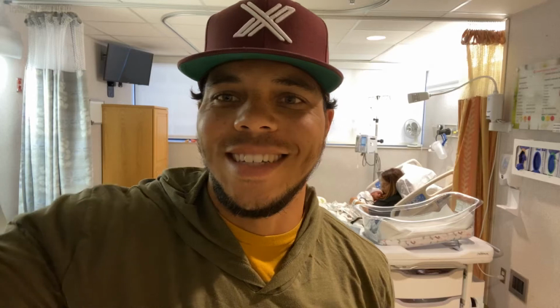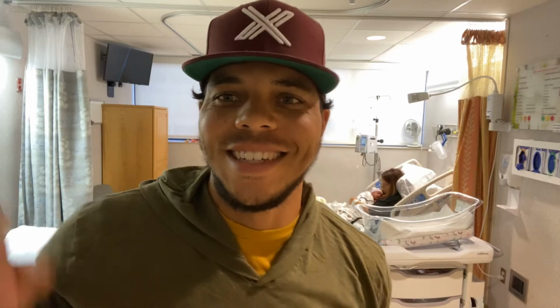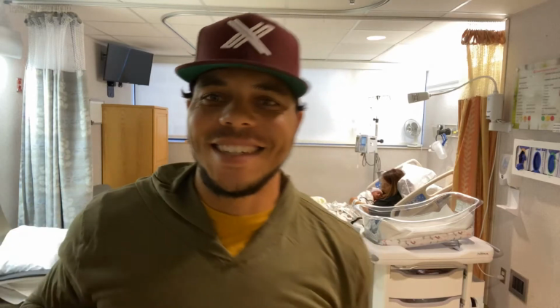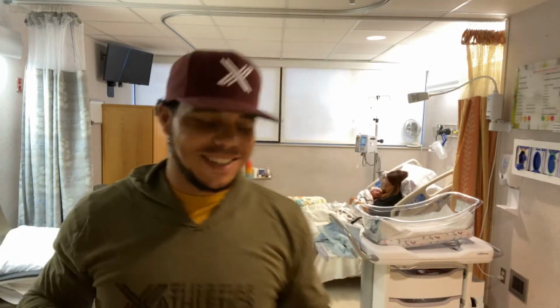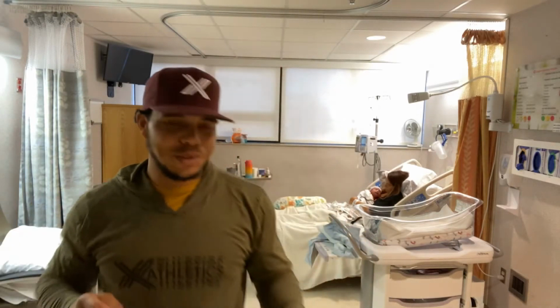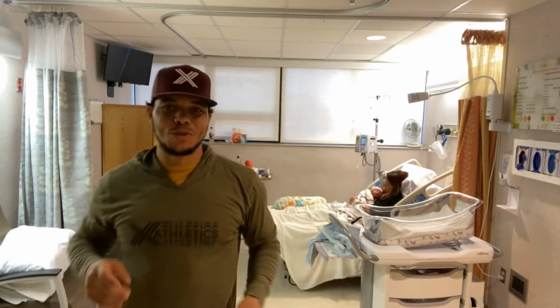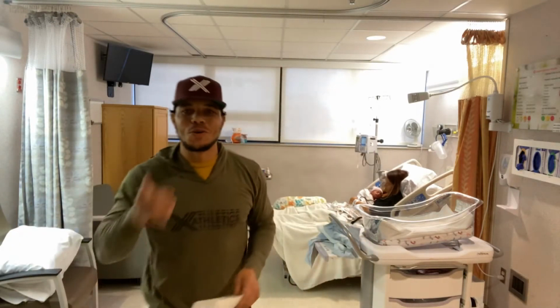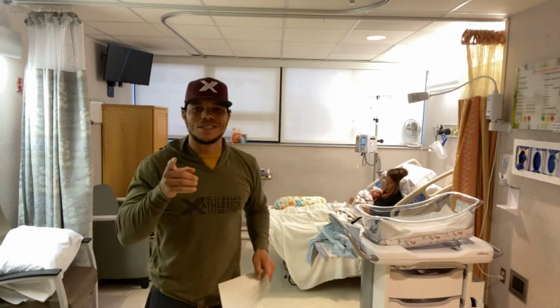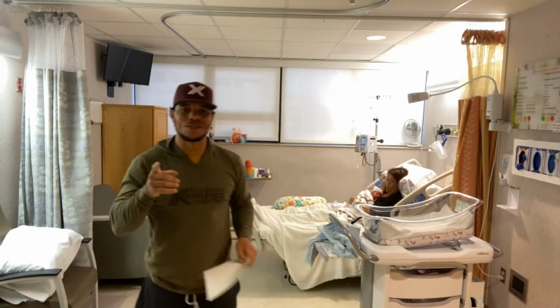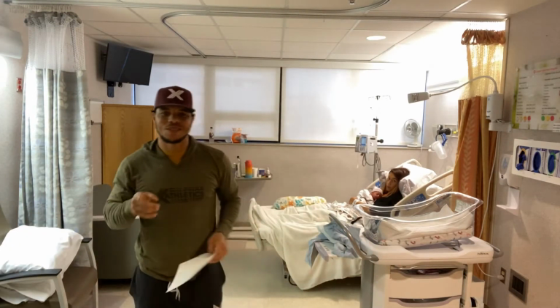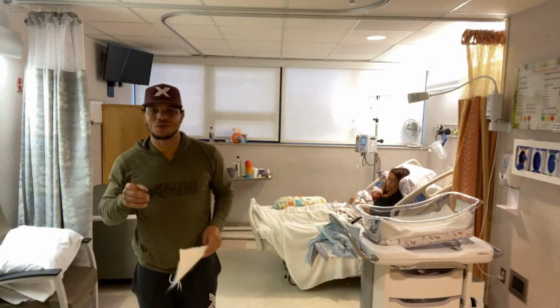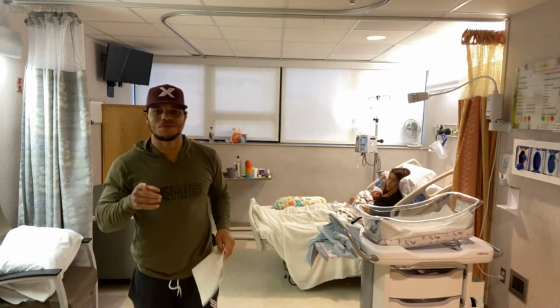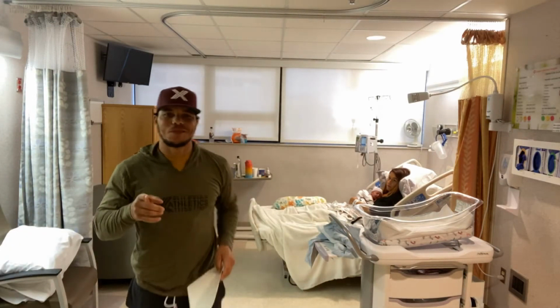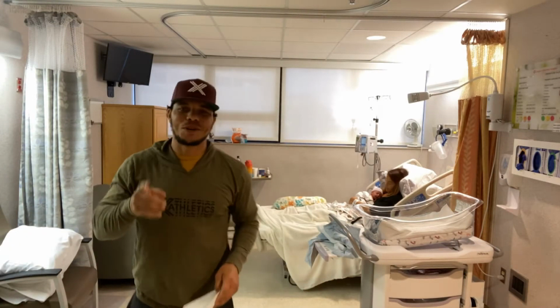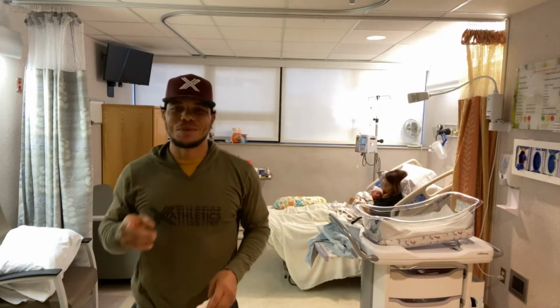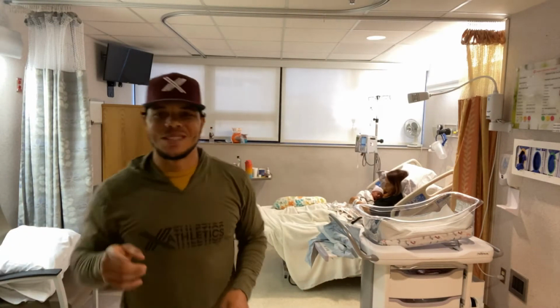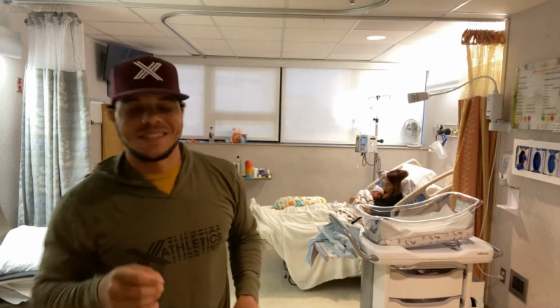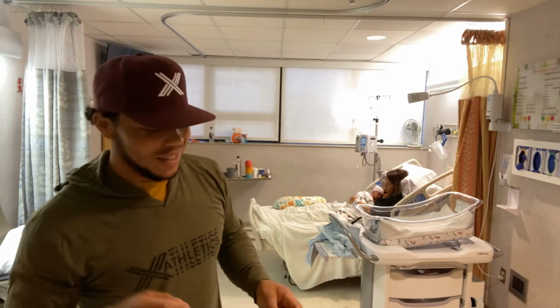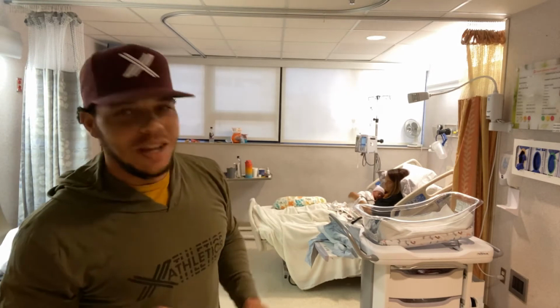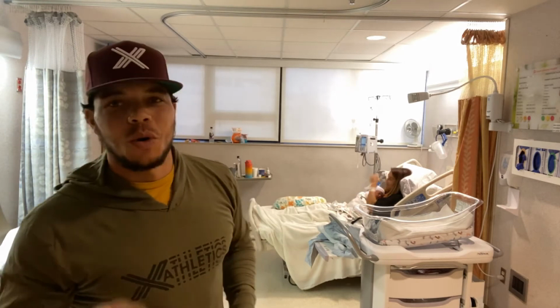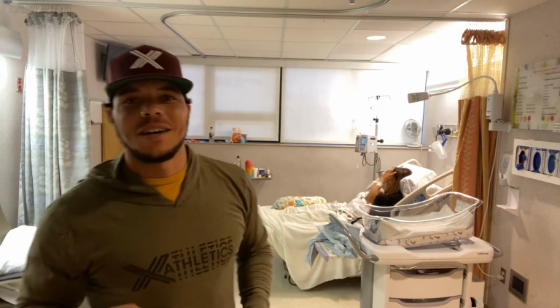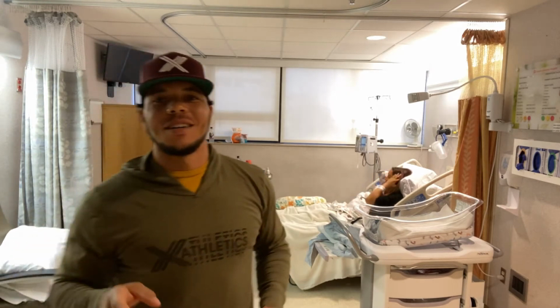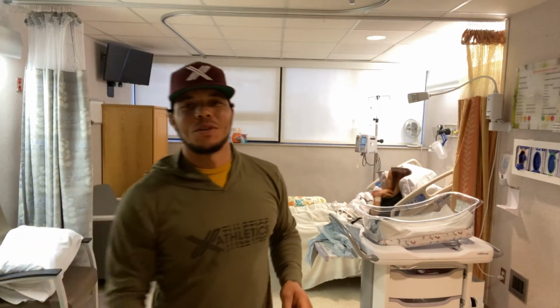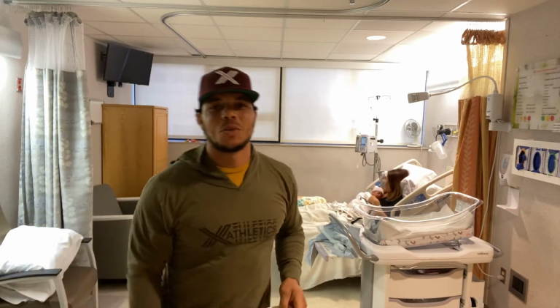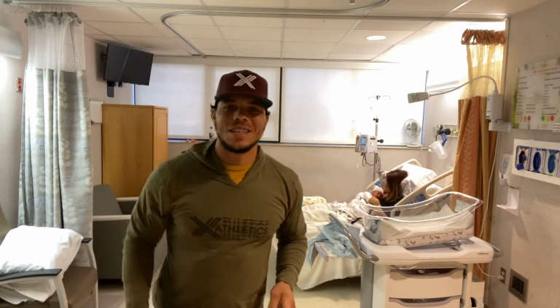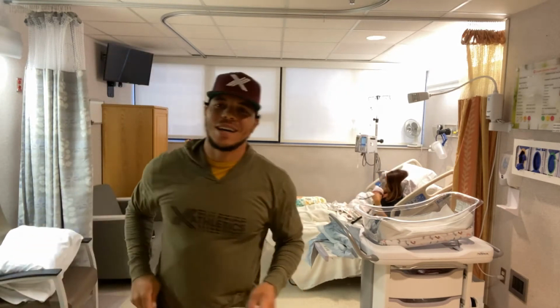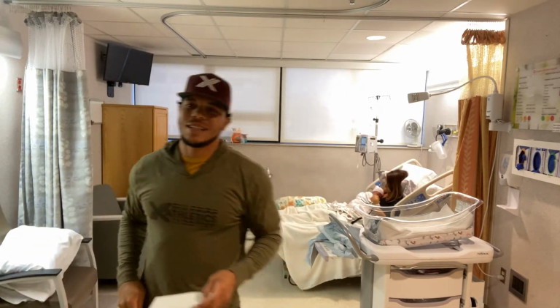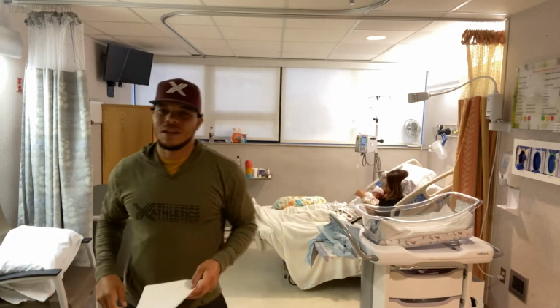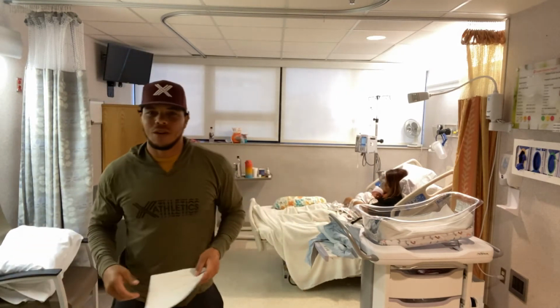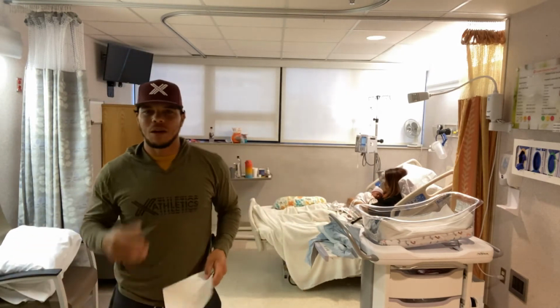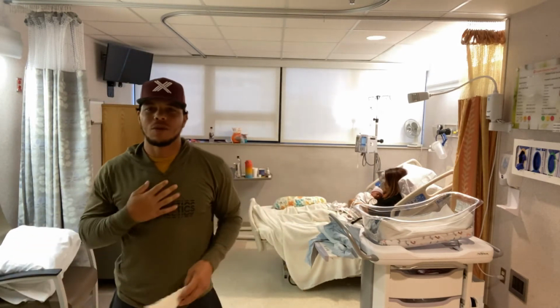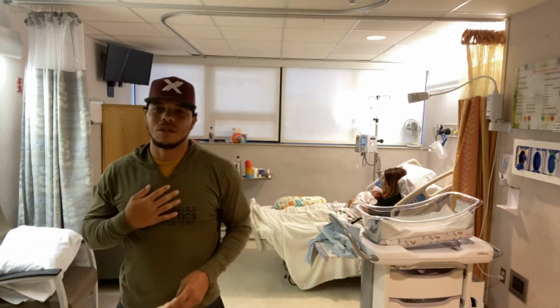Yeah, here we go. No excuses. Welcome, baby Zion. Workout number 29, Ex-Athletics at home. I am Coach Leaf.